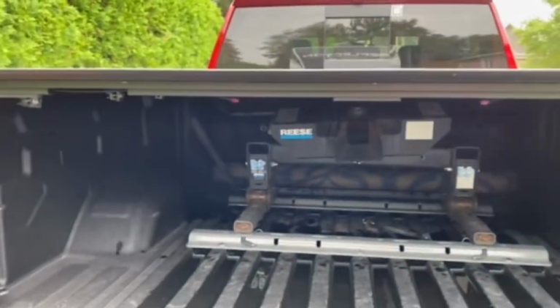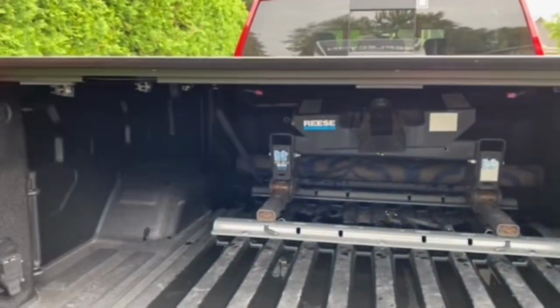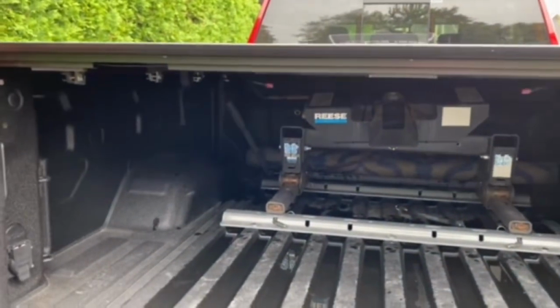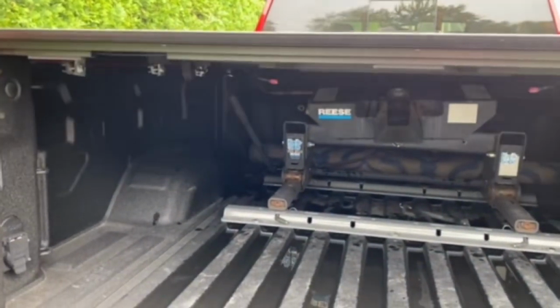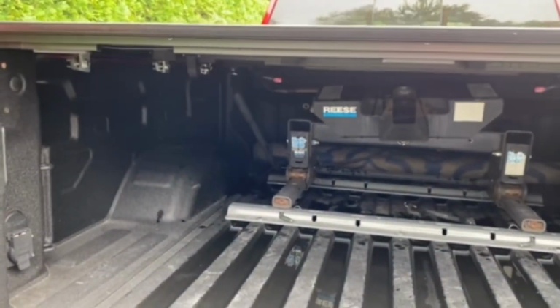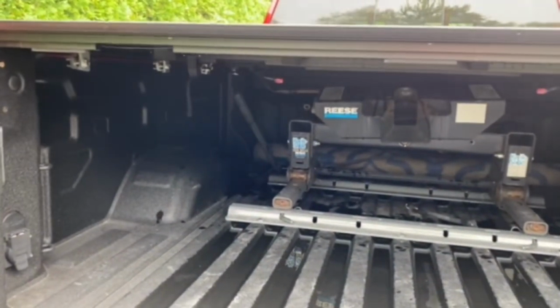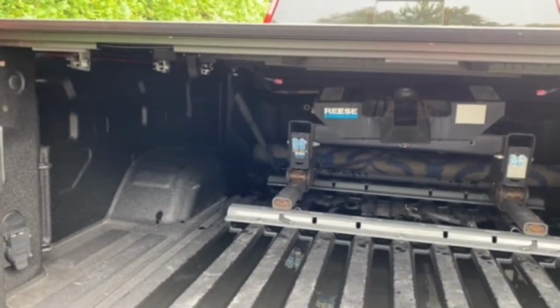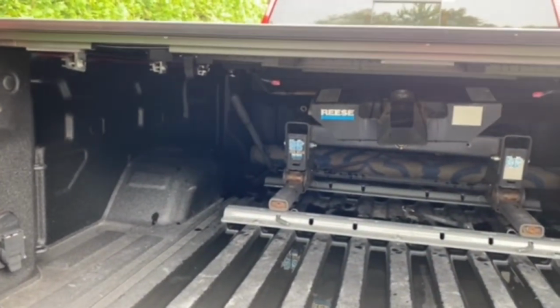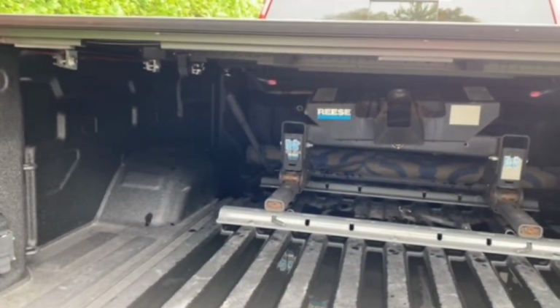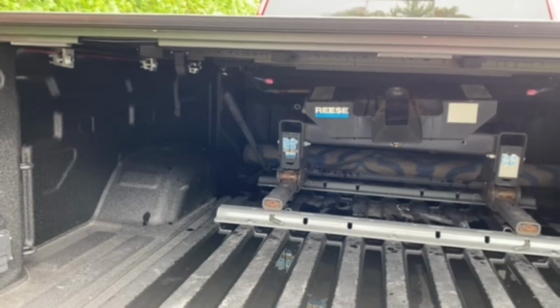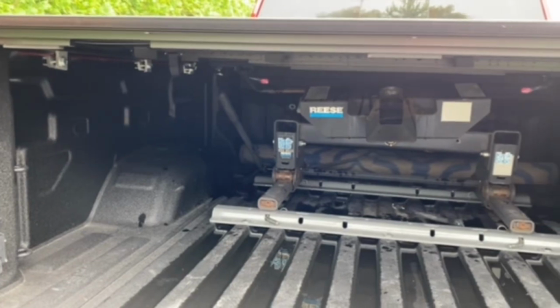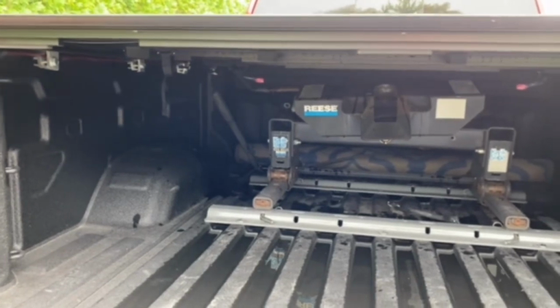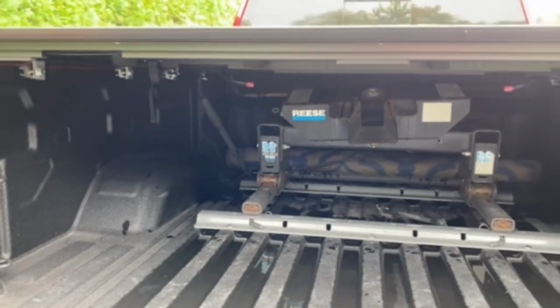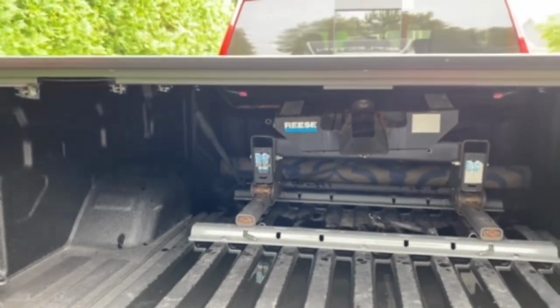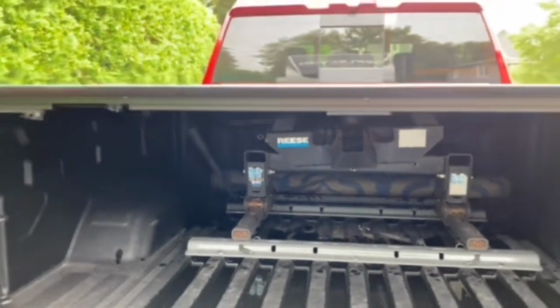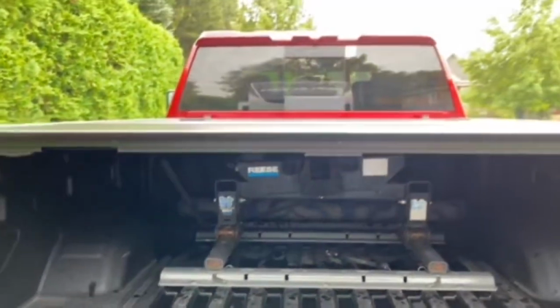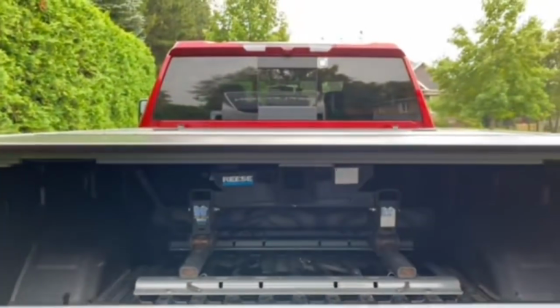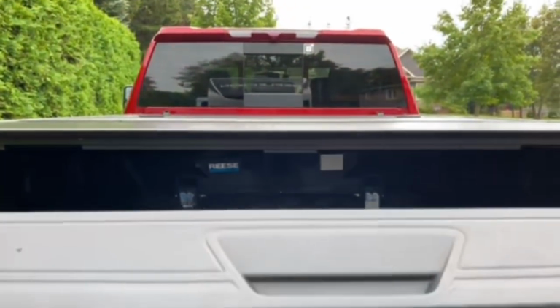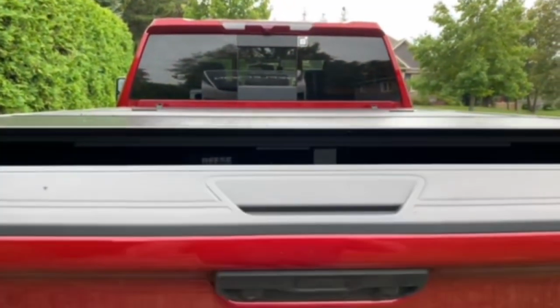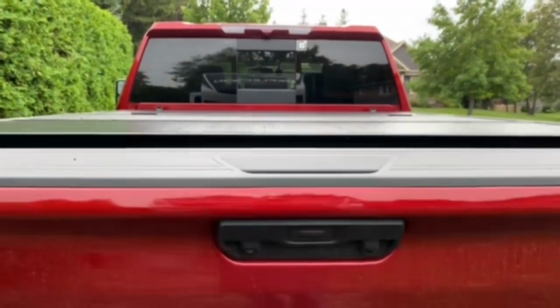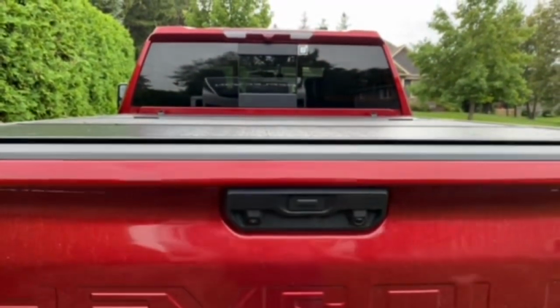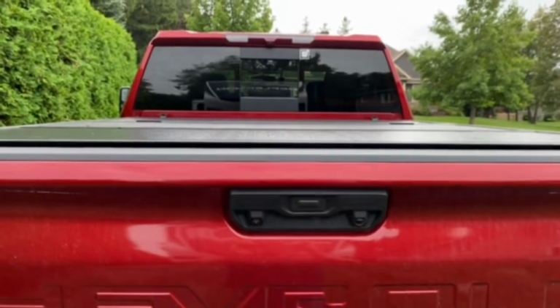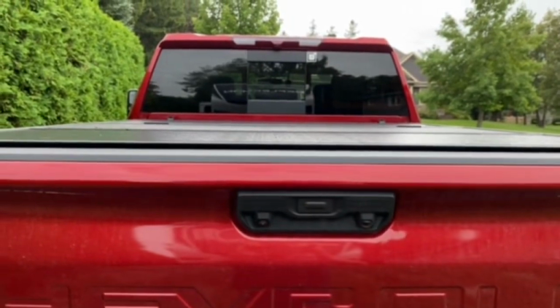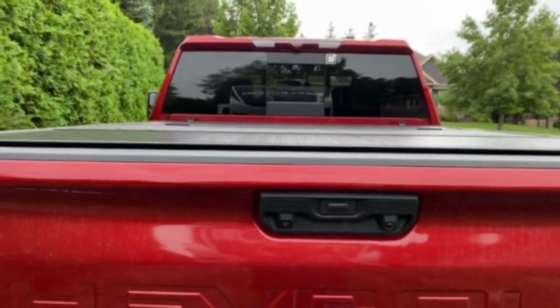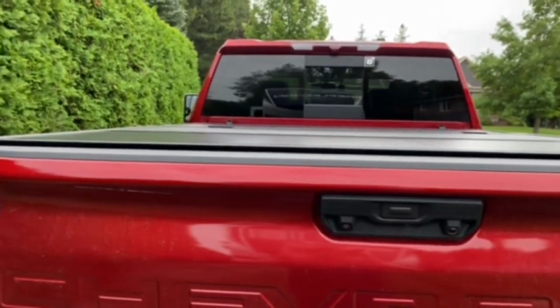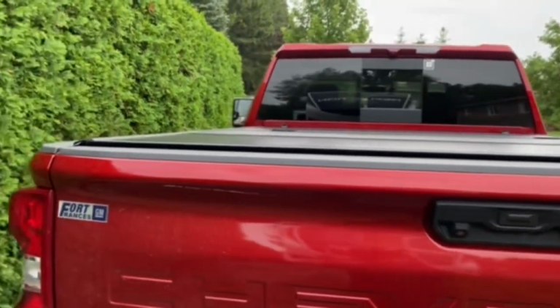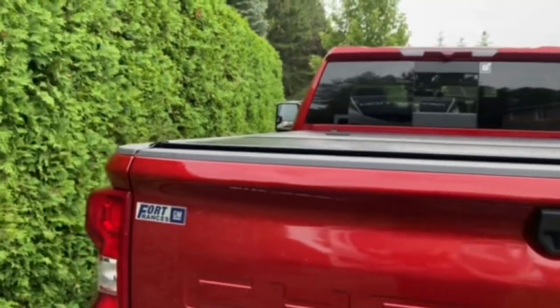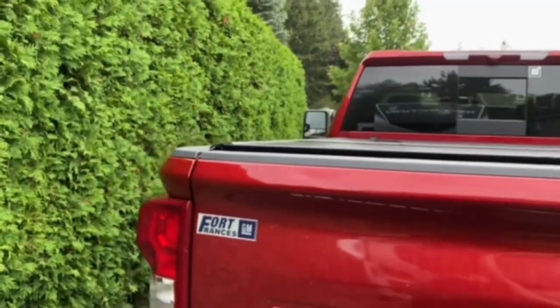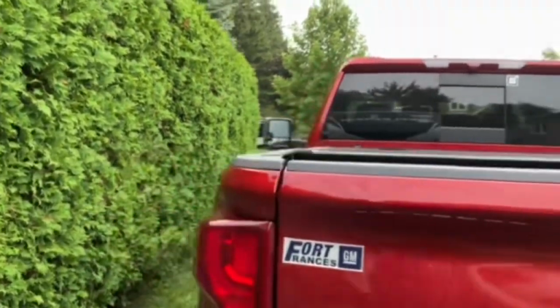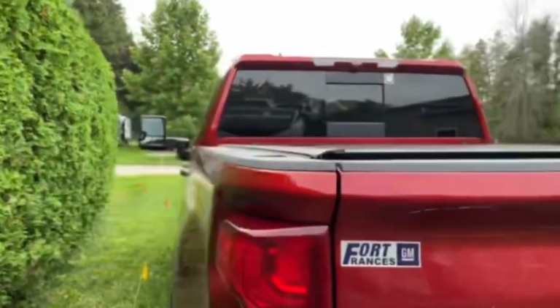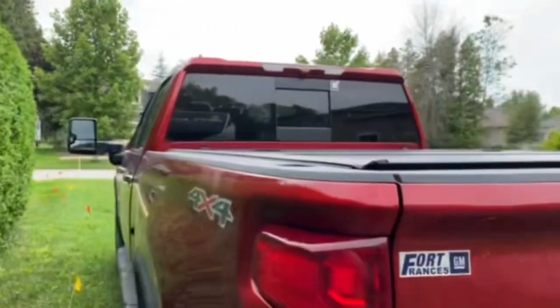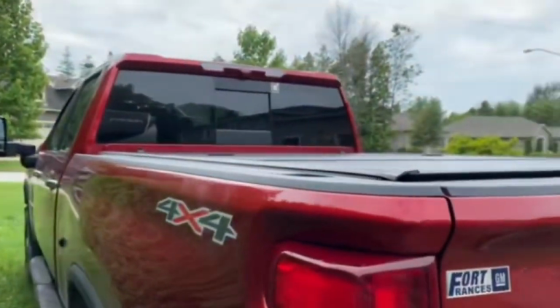You can see it works with the power tailgate, no problem. I can just get that going up — slides right in there, not an issue at all.